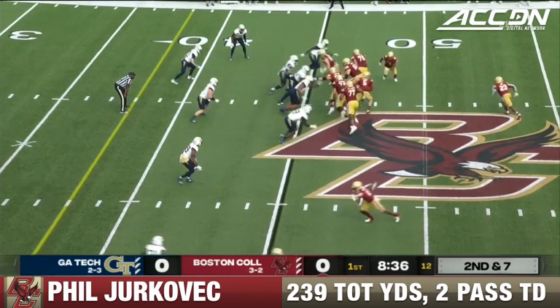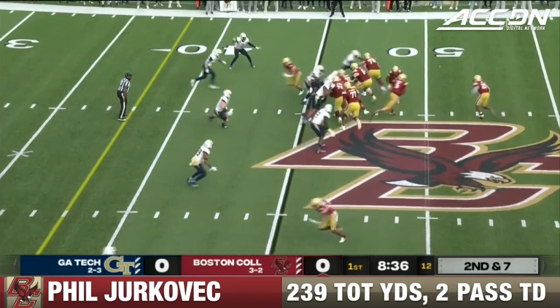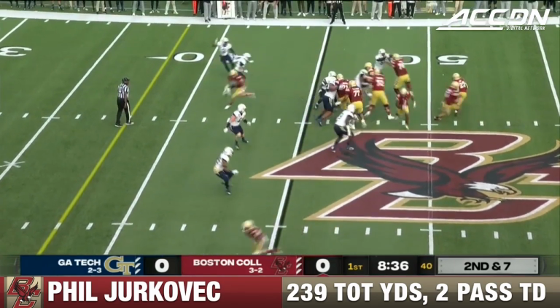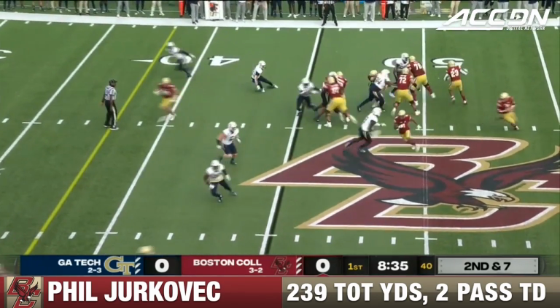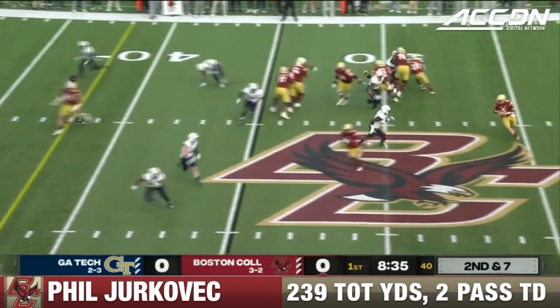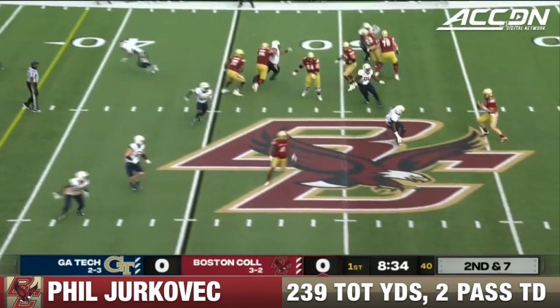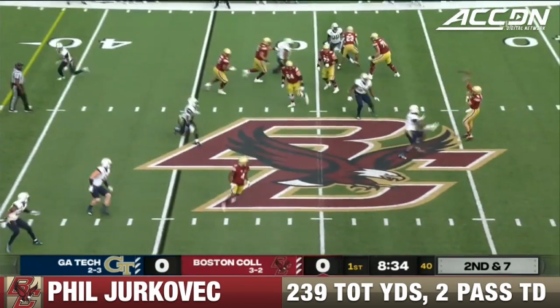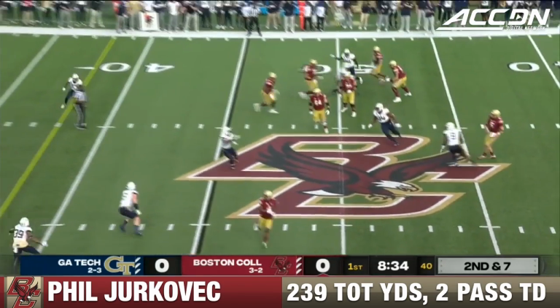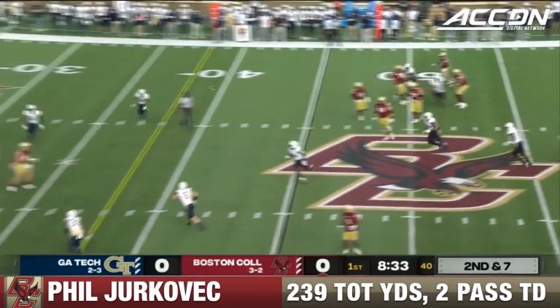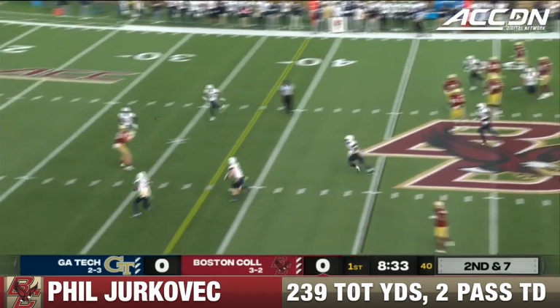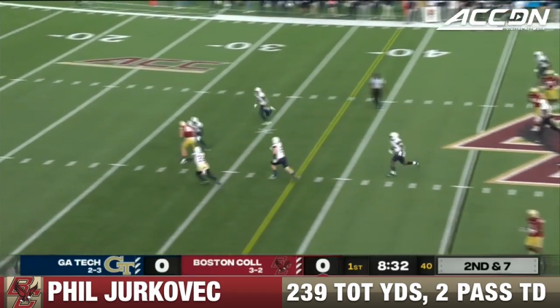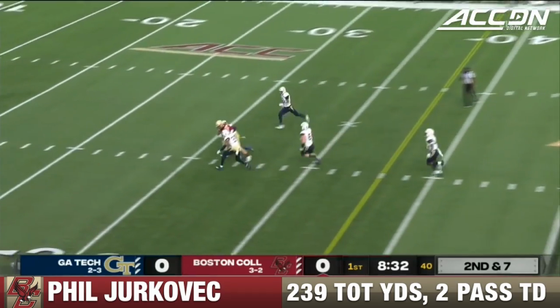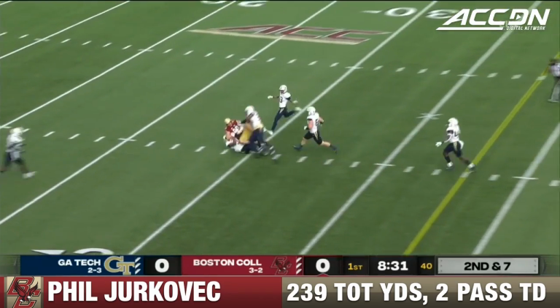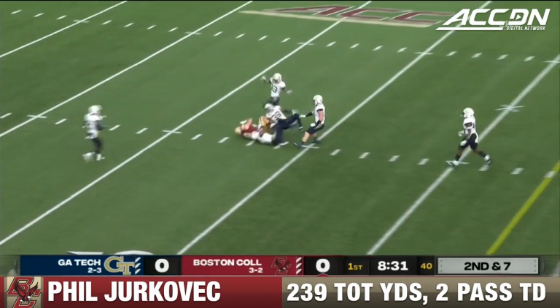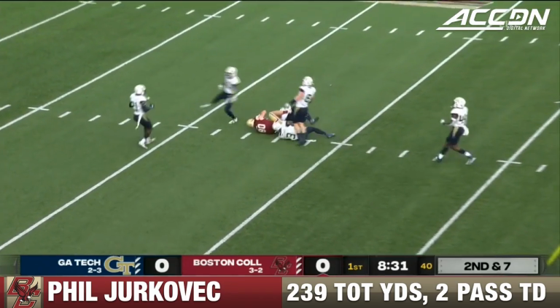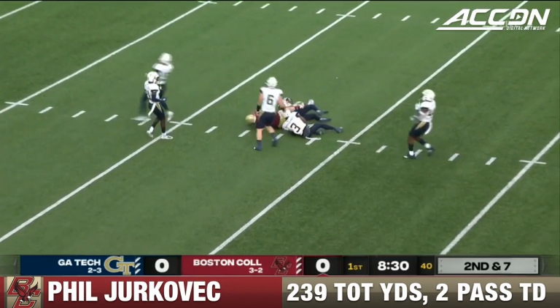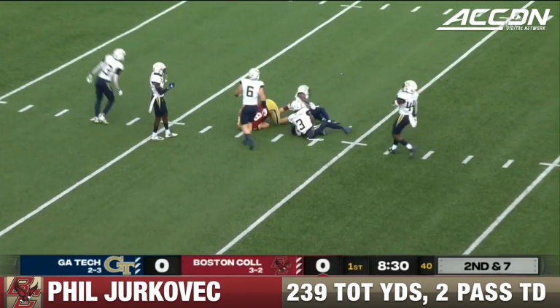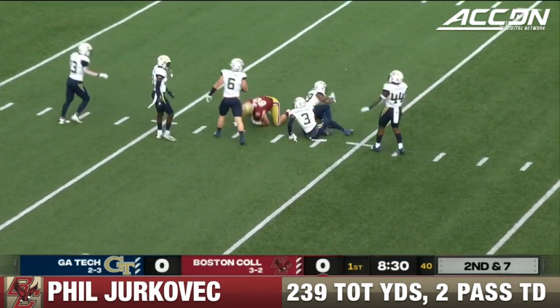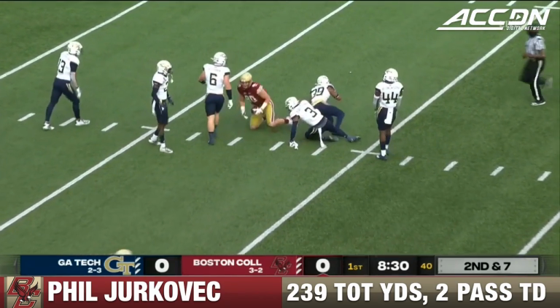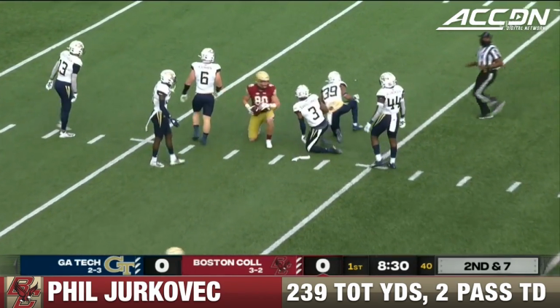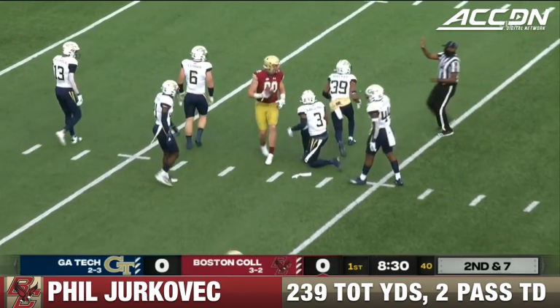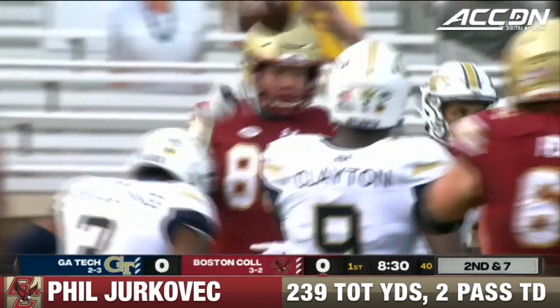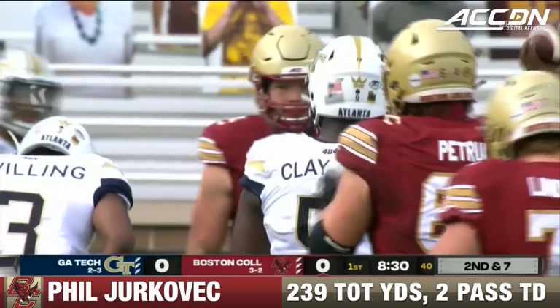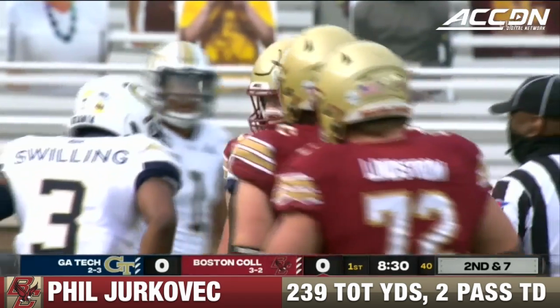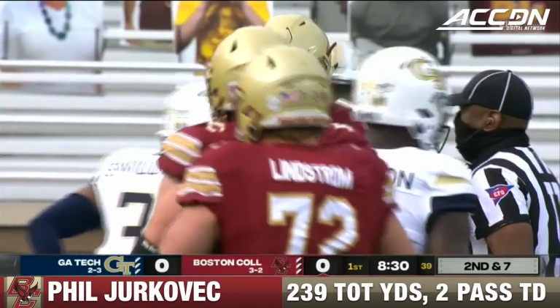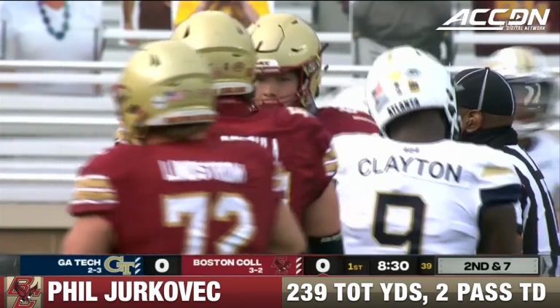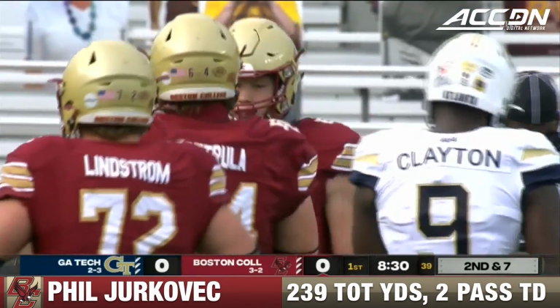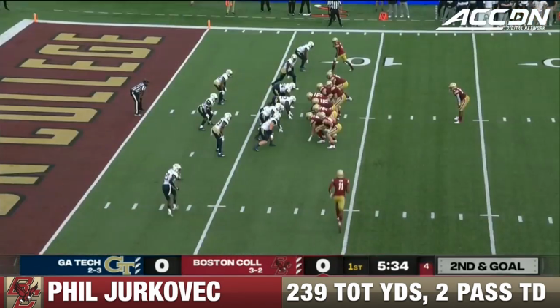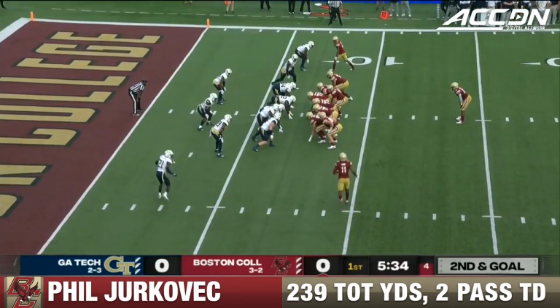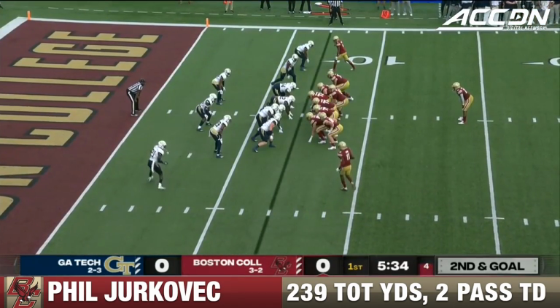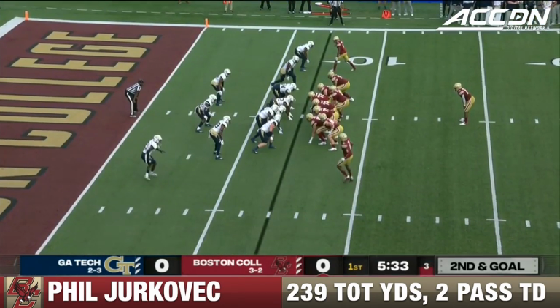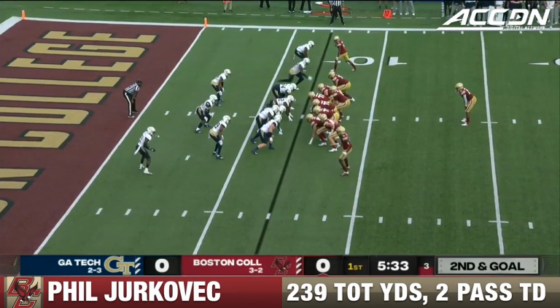Second and seven for the Eagles. Fake stretch play. Jakovic is under pressure, throws over the middle, hits his tight end who's wide open. Hunter Long making his 36th catch of the year. Georgia Tech is a young team with a lot of young players playing.